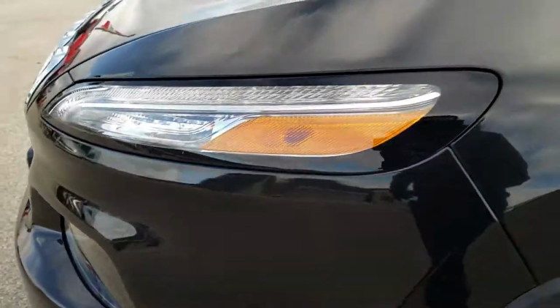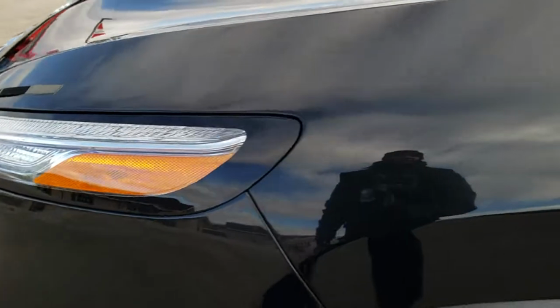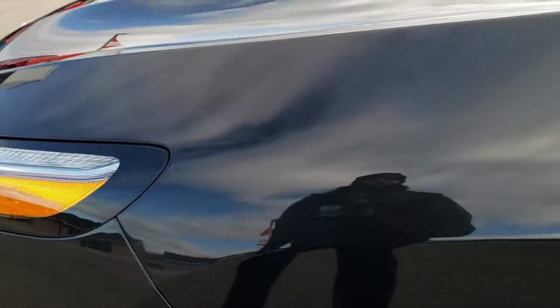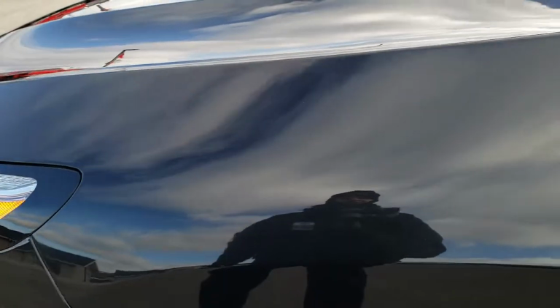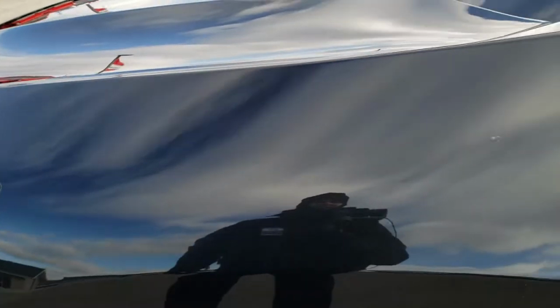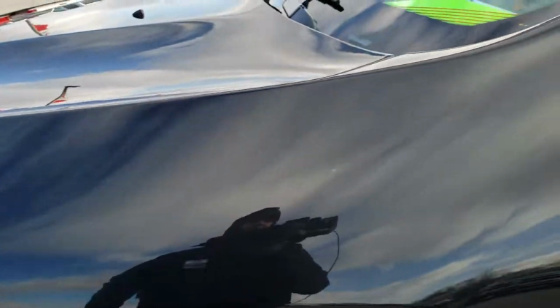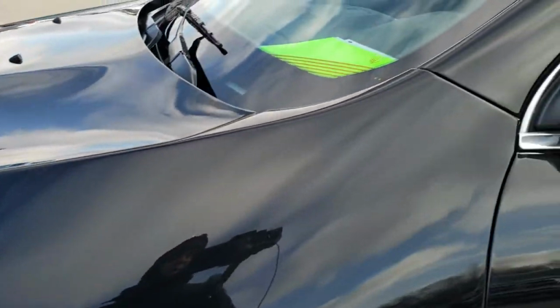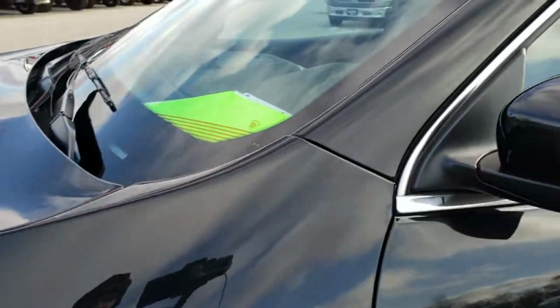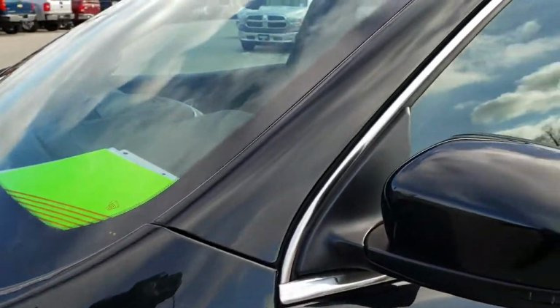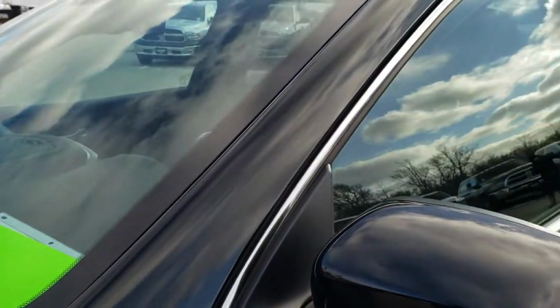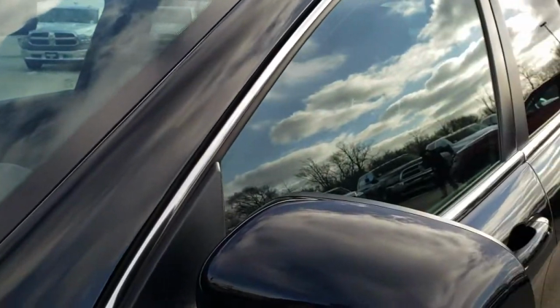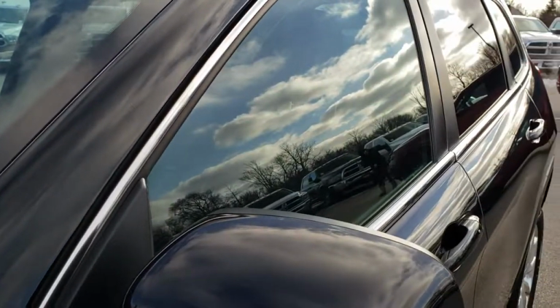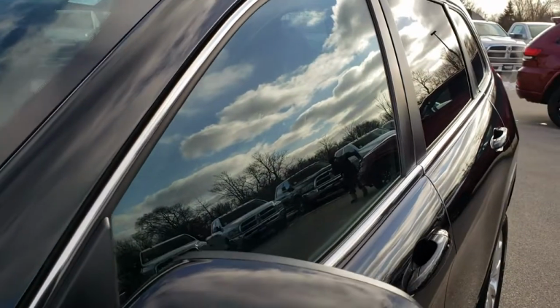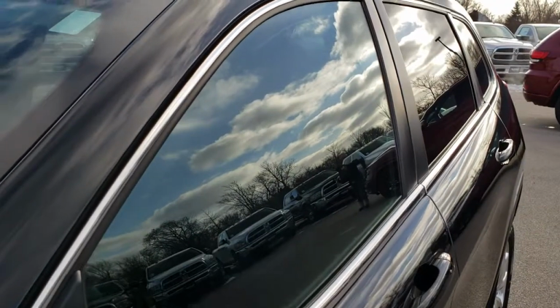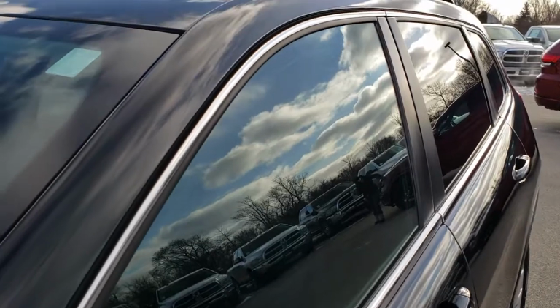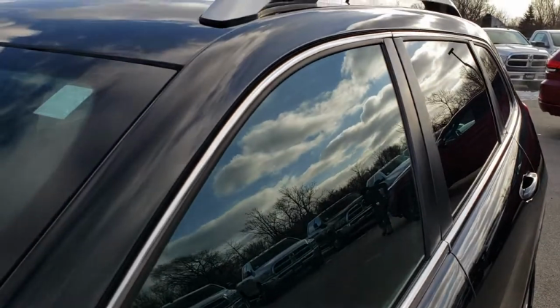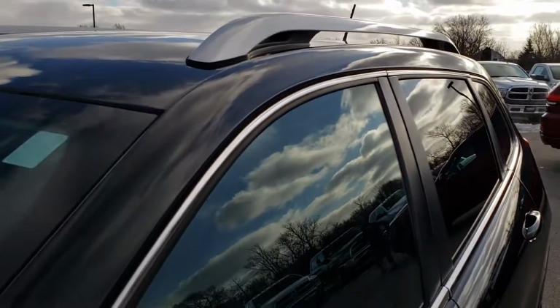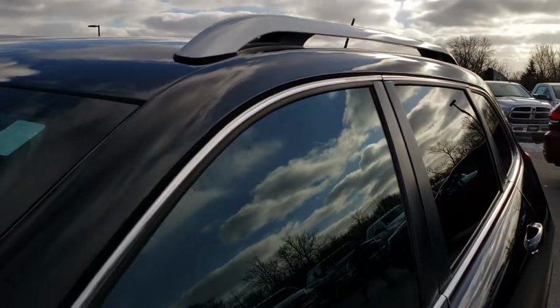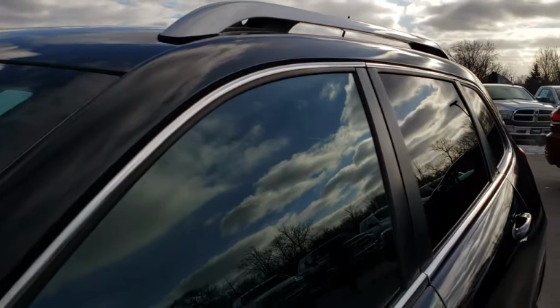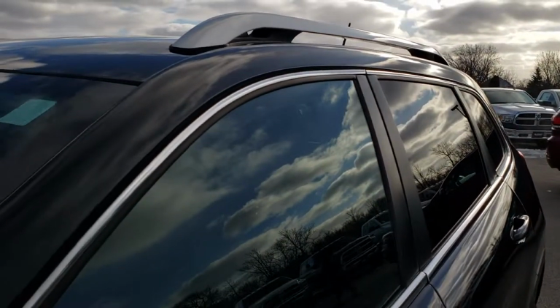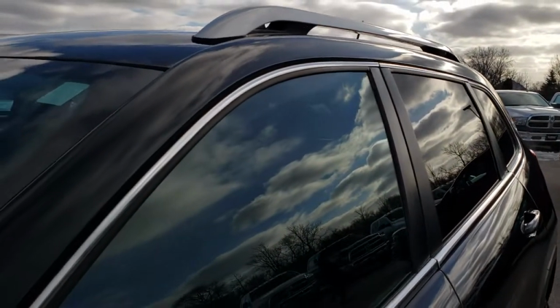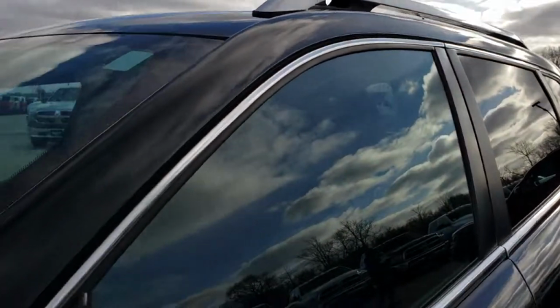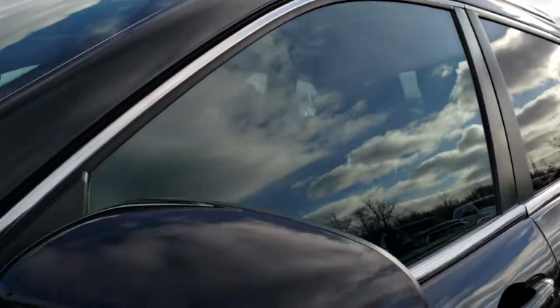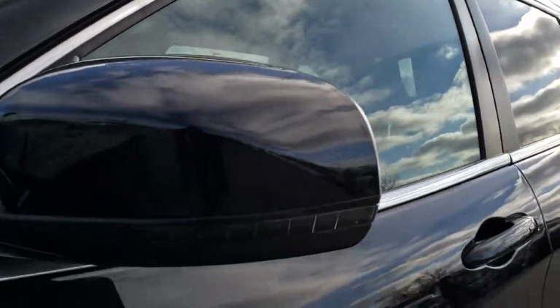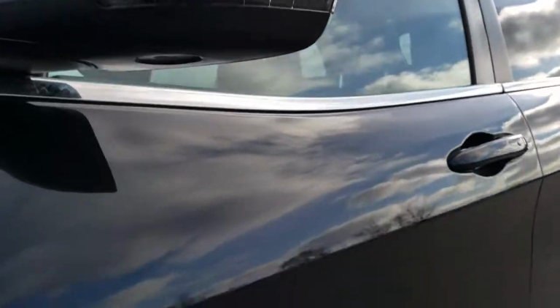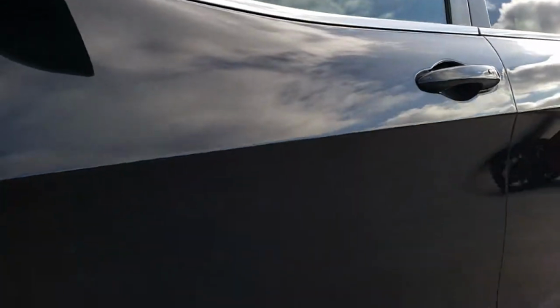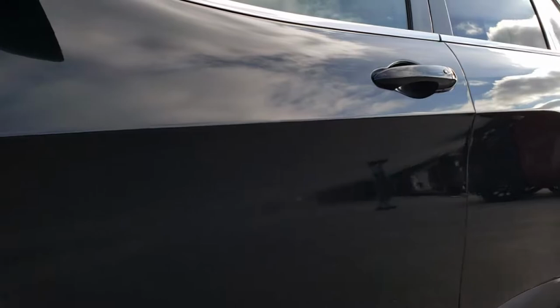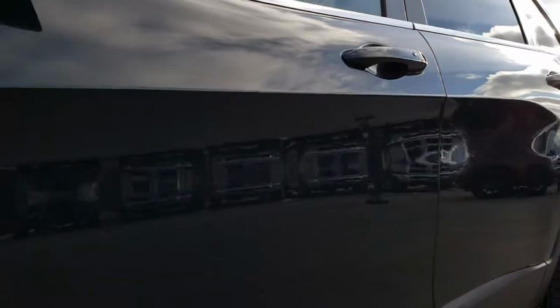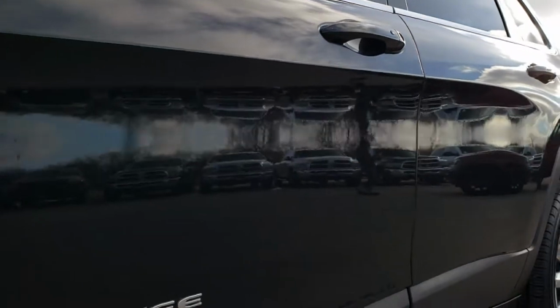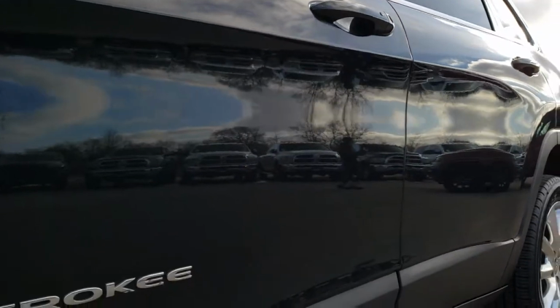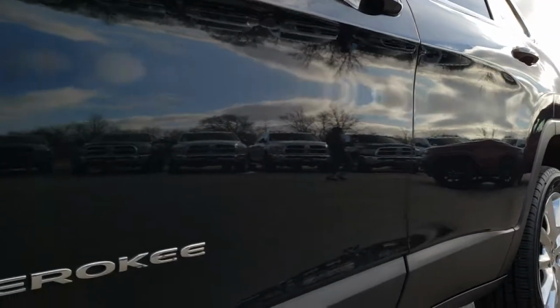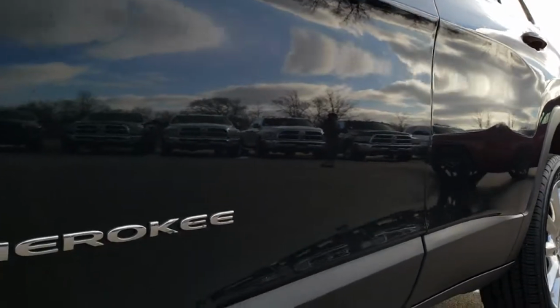The Brilliant Black Crystal Pearl is the color. We shoot all of our videos in 1080p, so if you have HD capabilities on your computer, tablet, or smartphone device, turn them on right now because it's like you're right here looking at the Jeep with me.